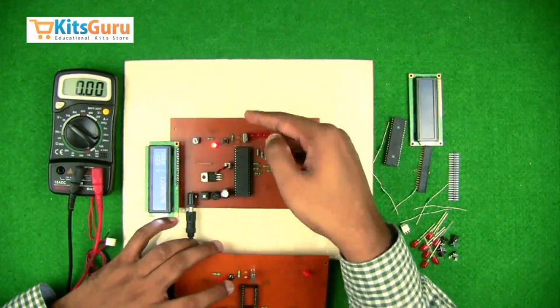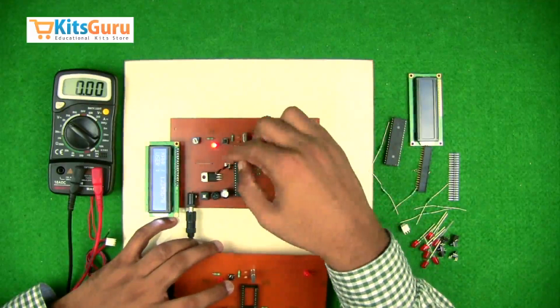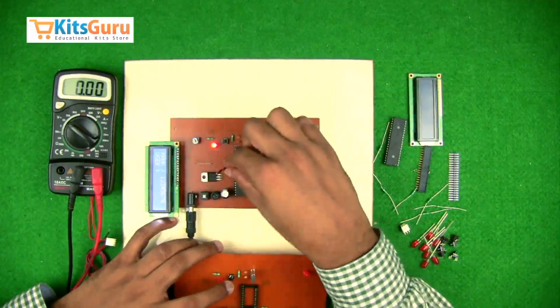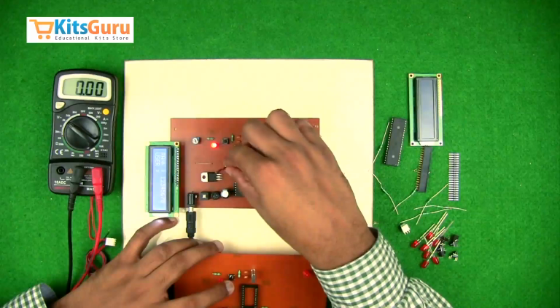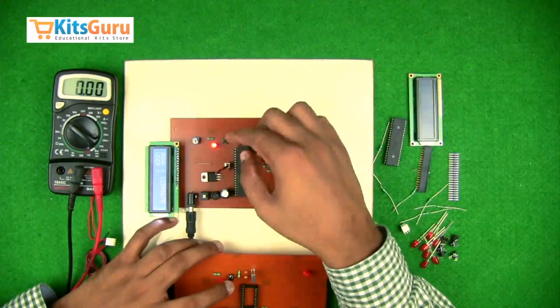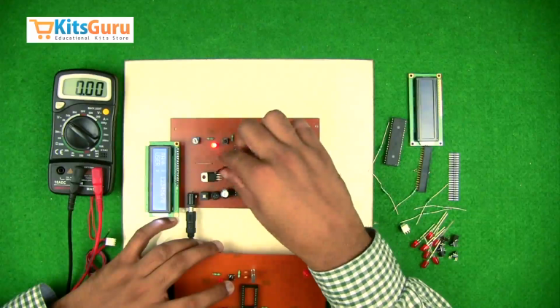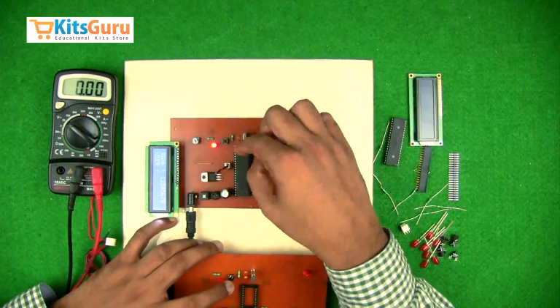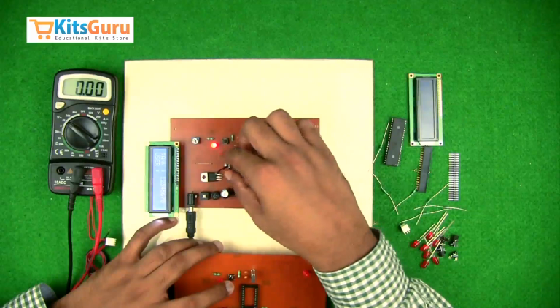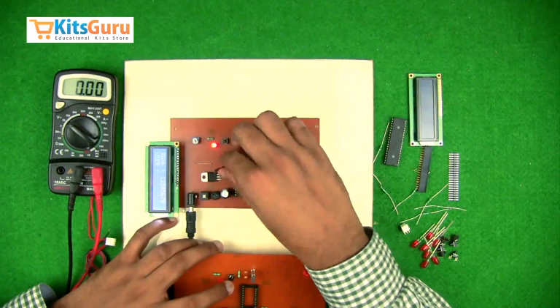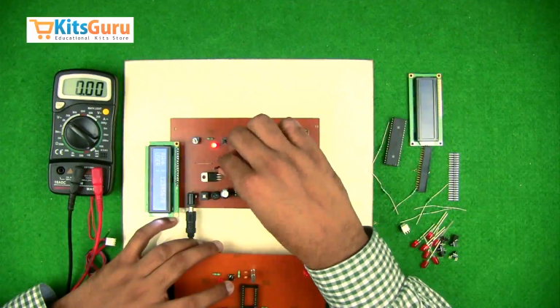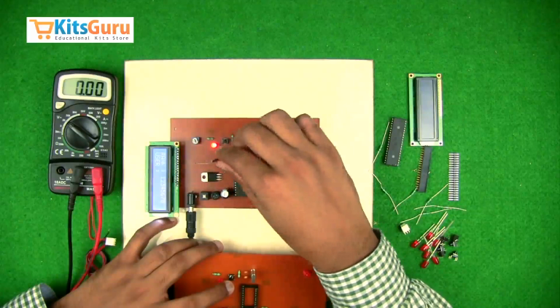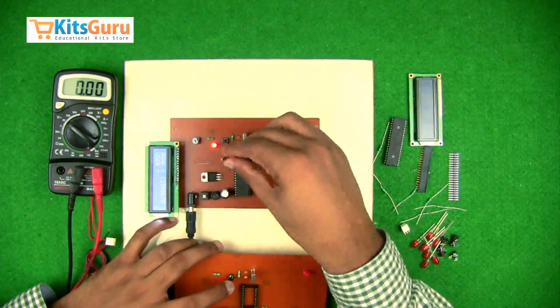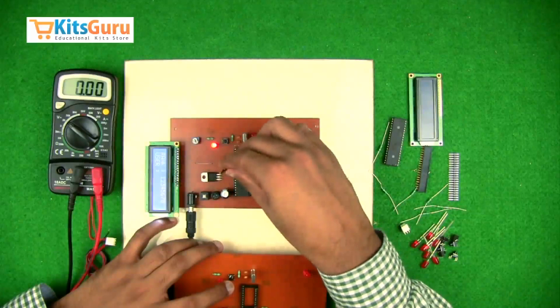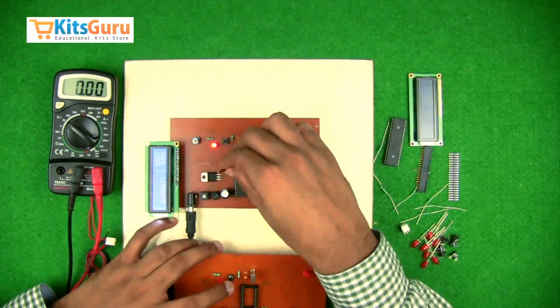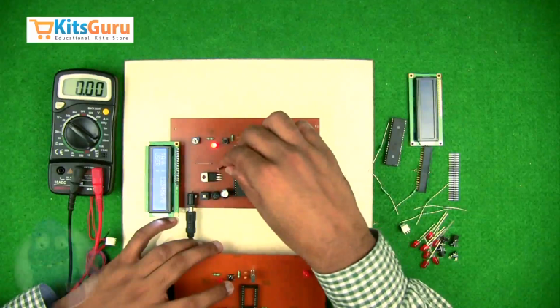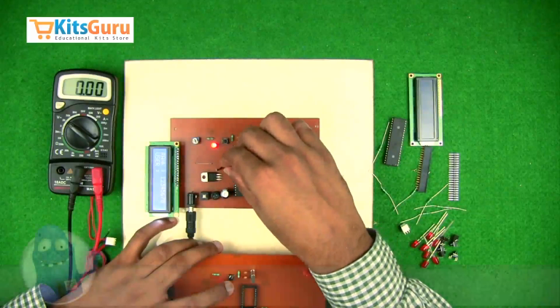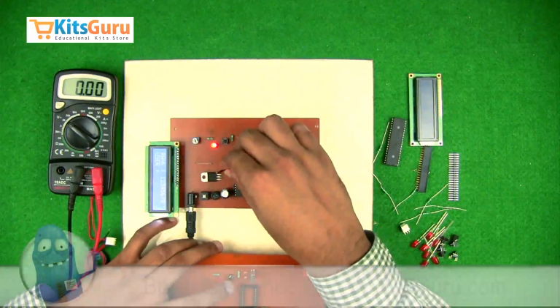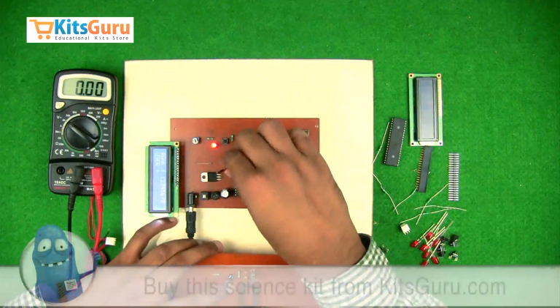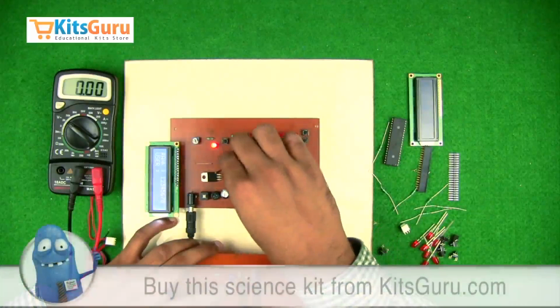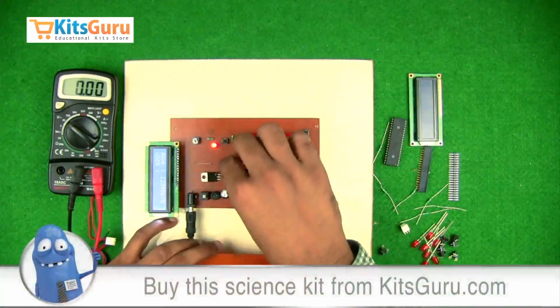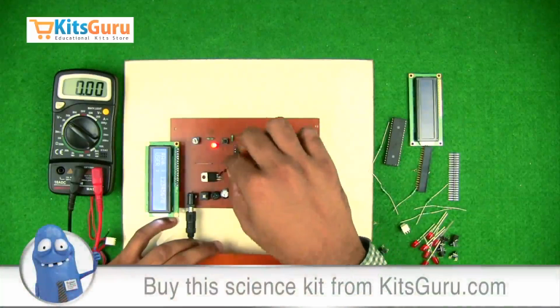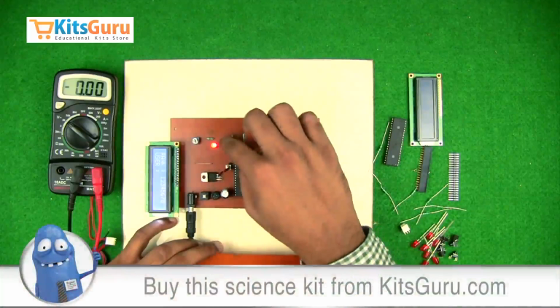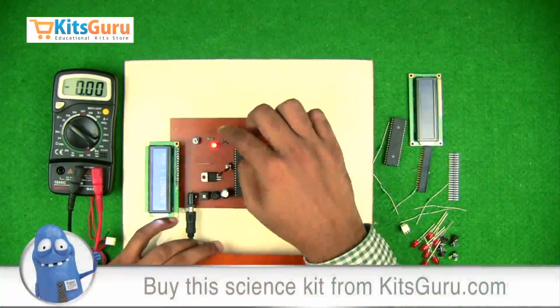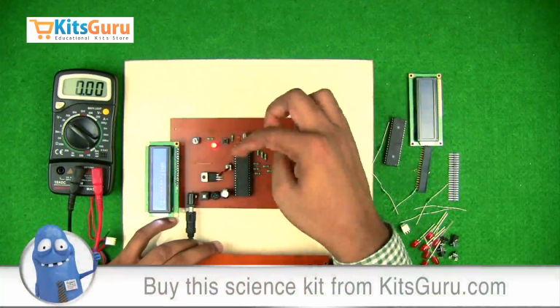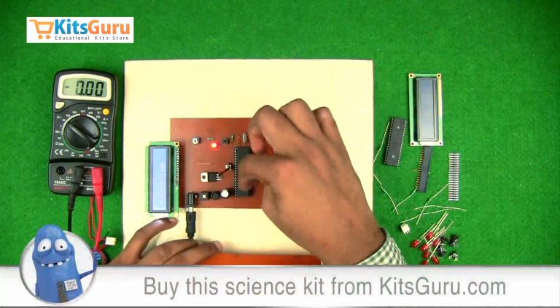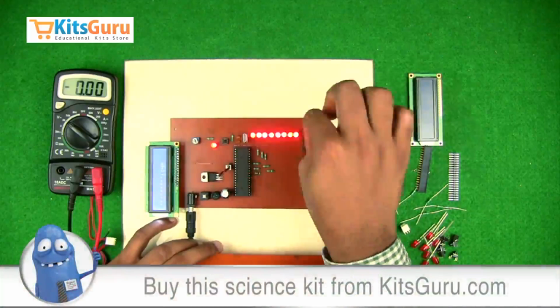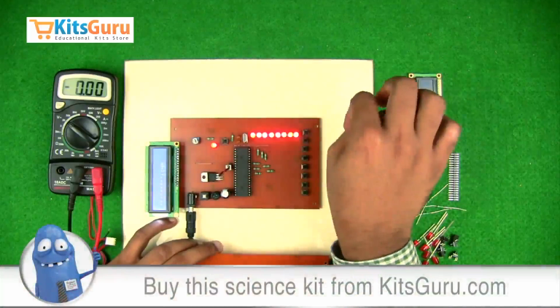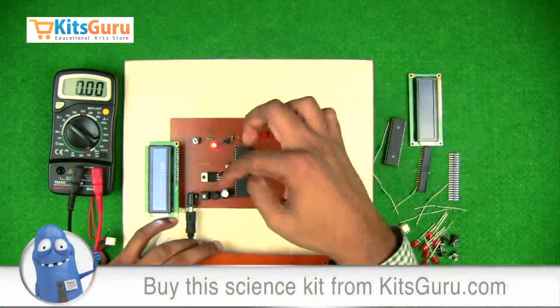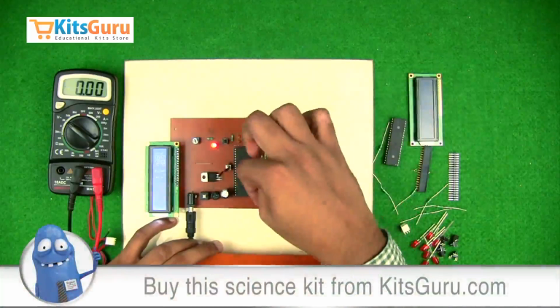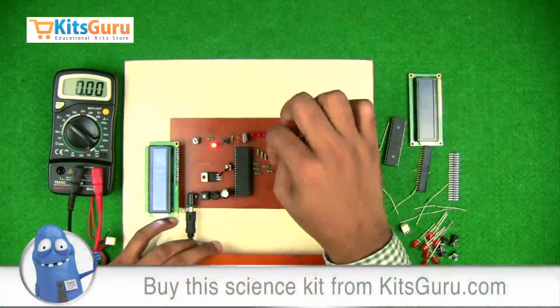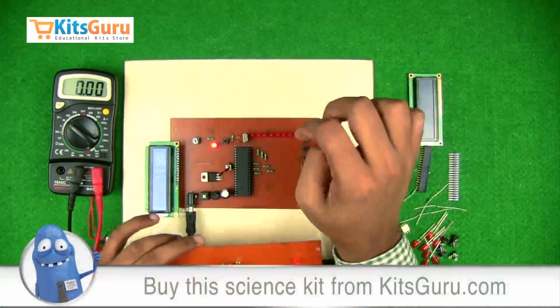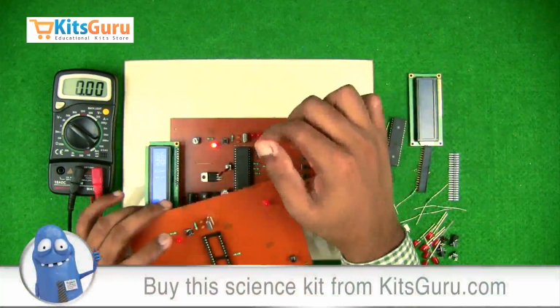This two-pin connector works as a mode selector — if you connect it on the top side it selects one mode, and if you connect it on the bottom side and reset, it switches to the other mode.